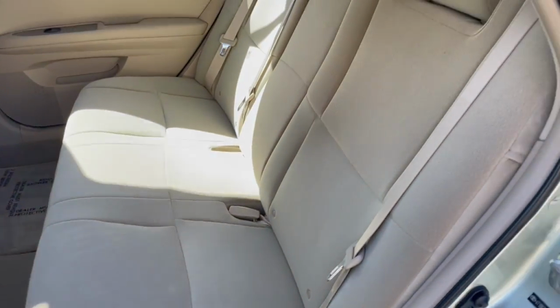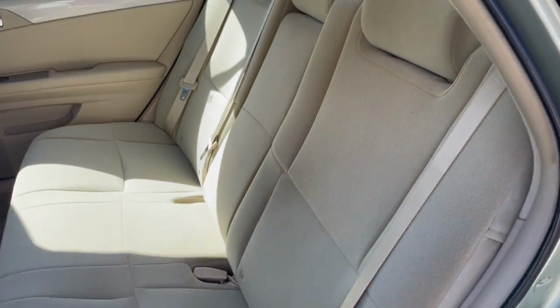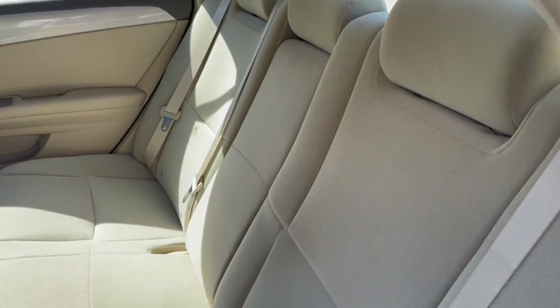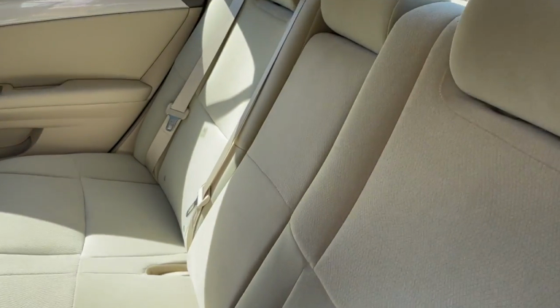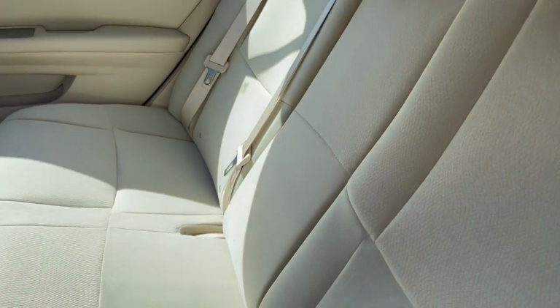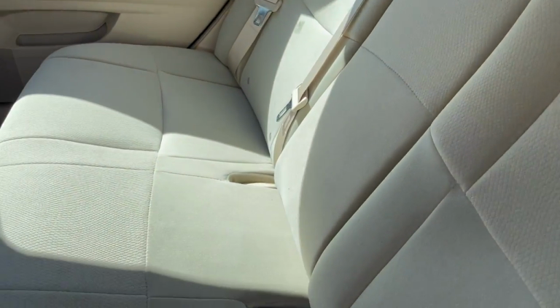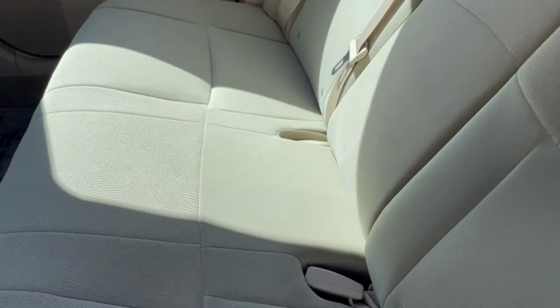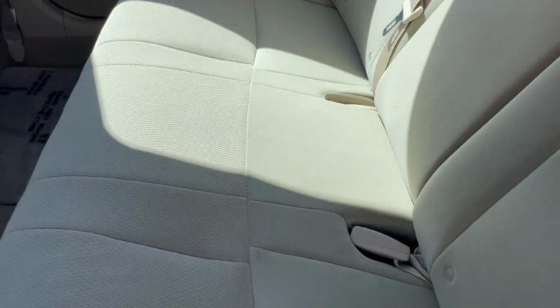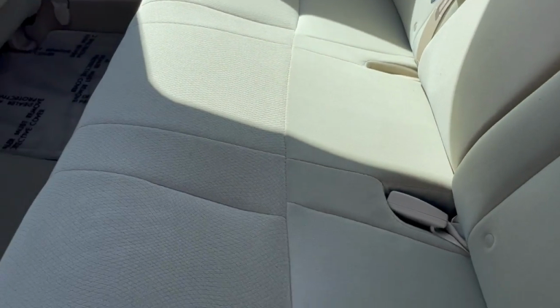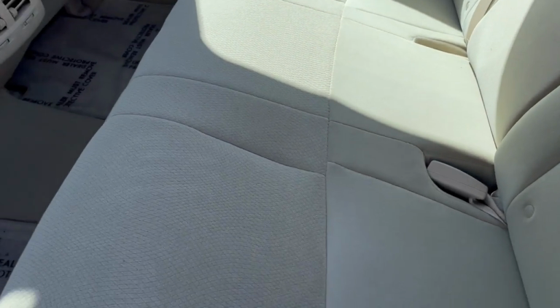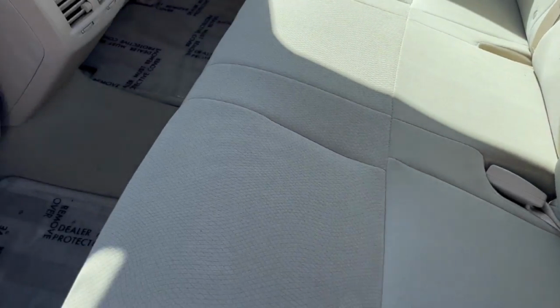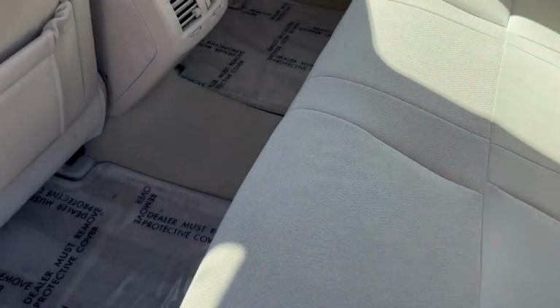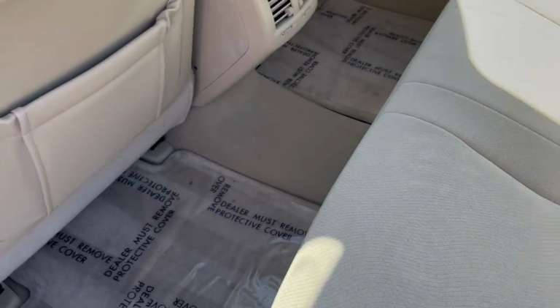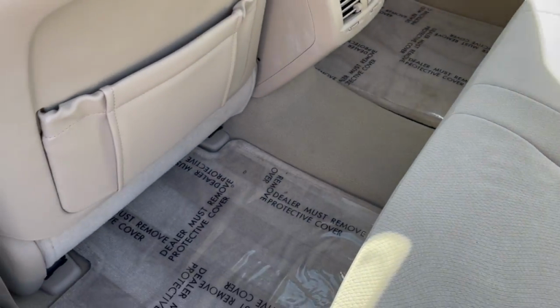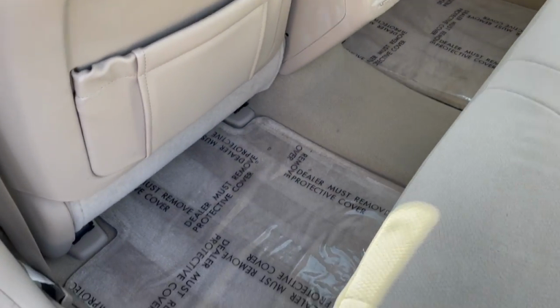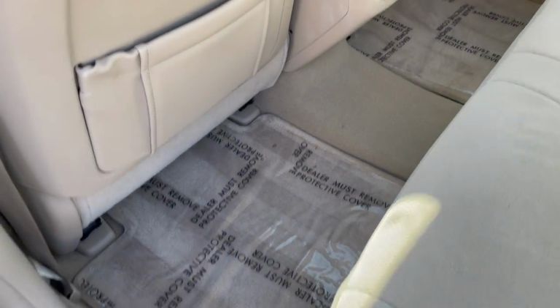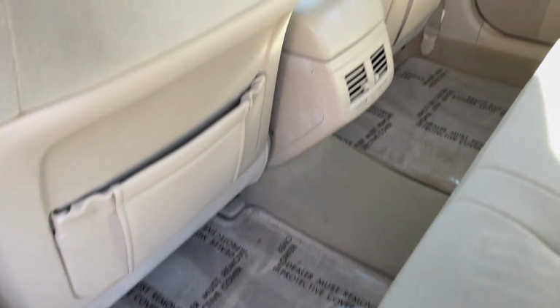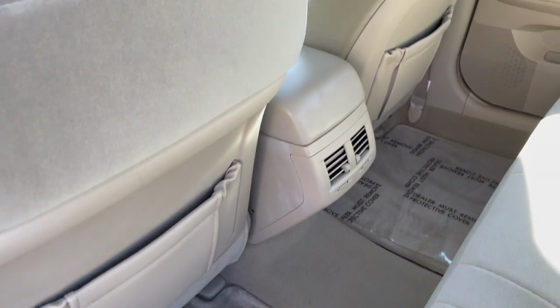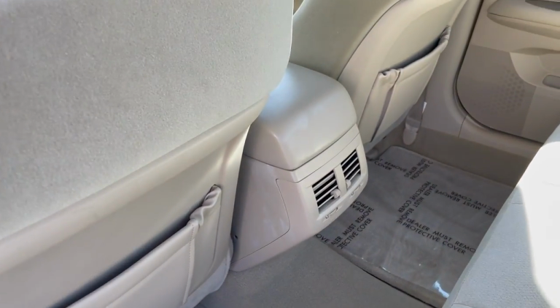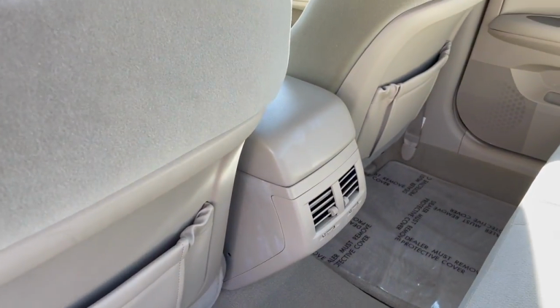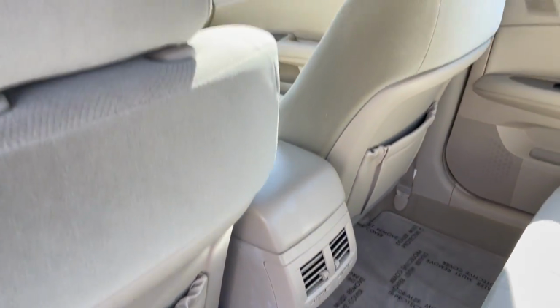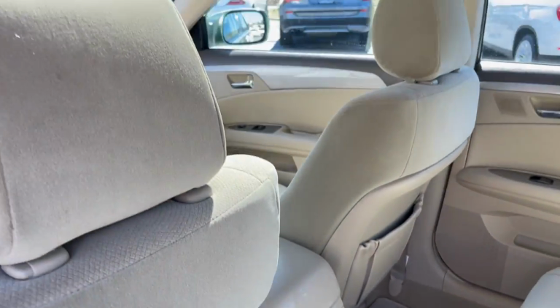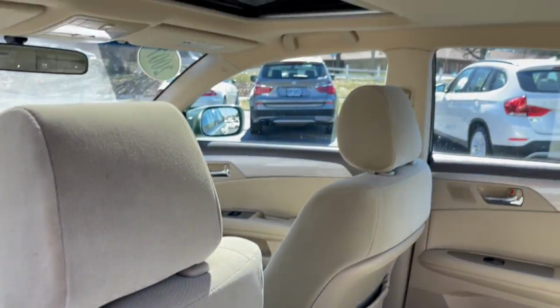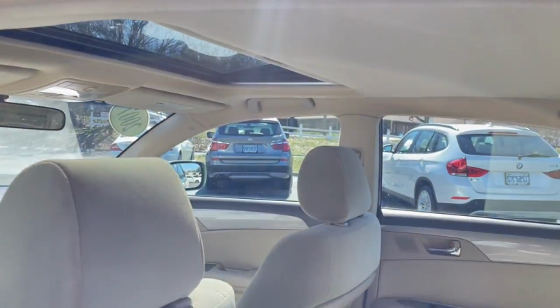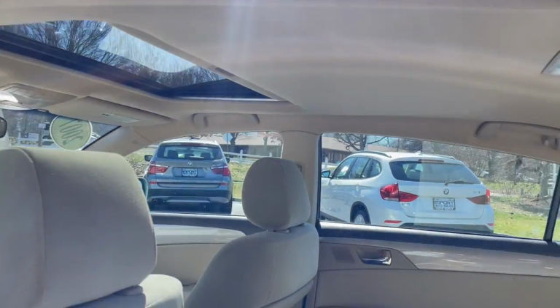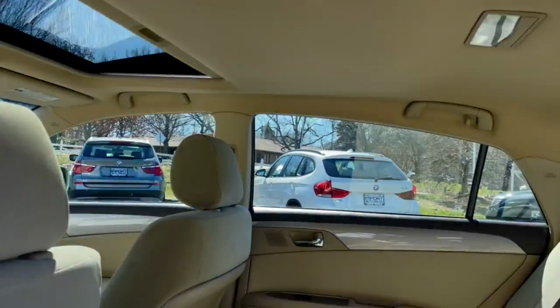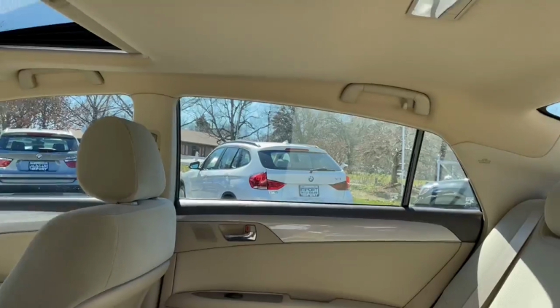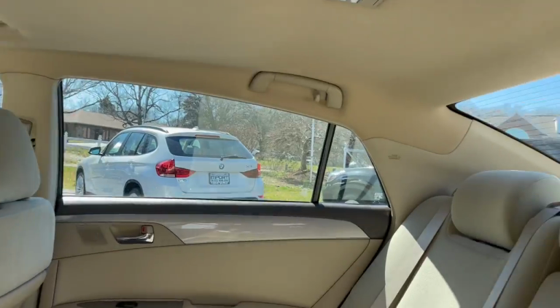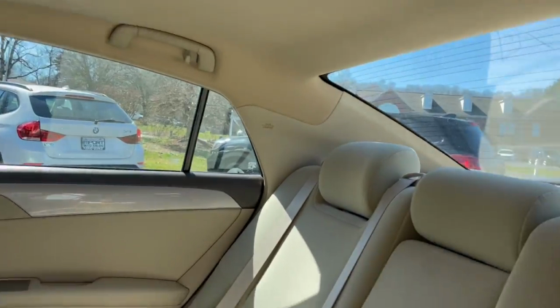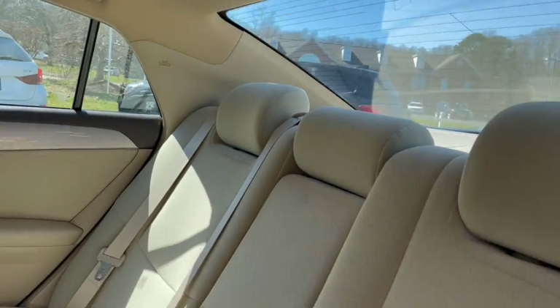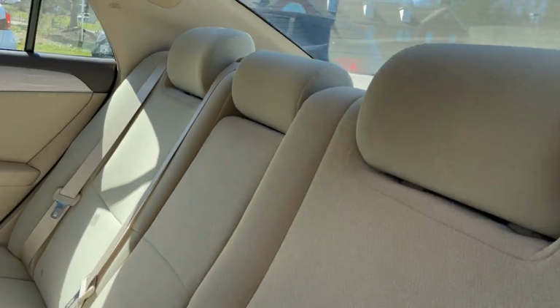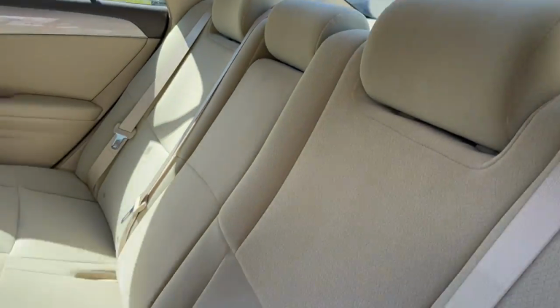I don't think this back seat's ever been used — it's like brand spanking new inside. Floor mats are there, rear air, absolutely spotless inside.